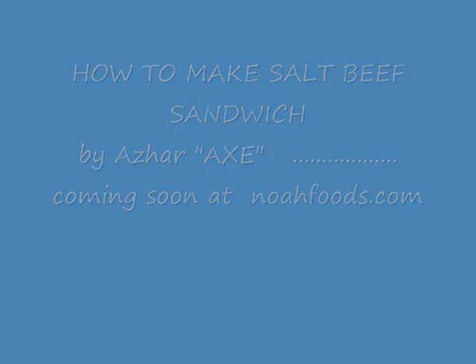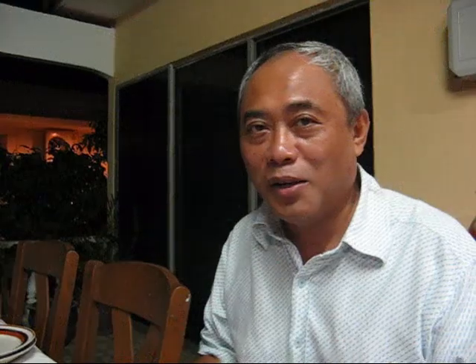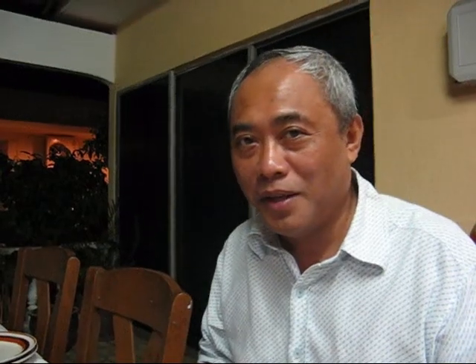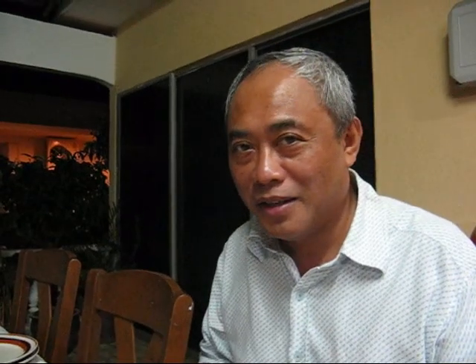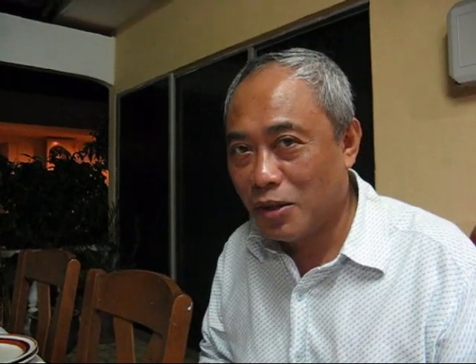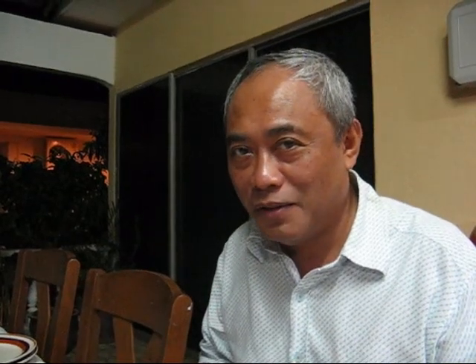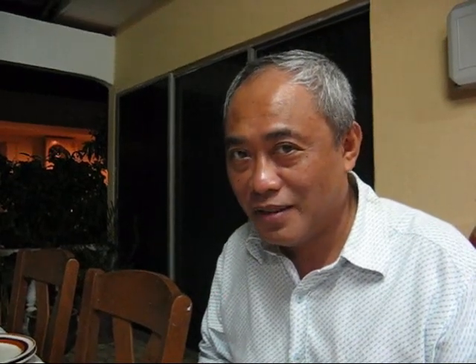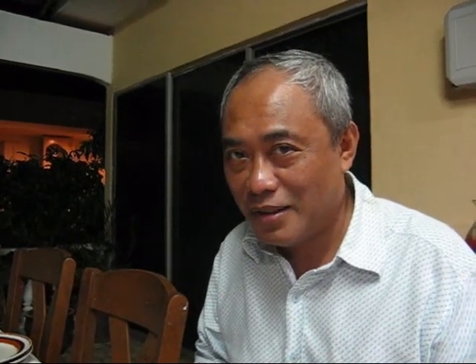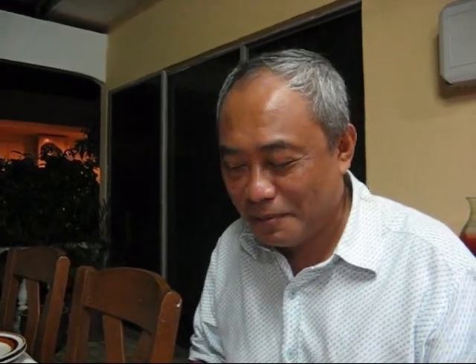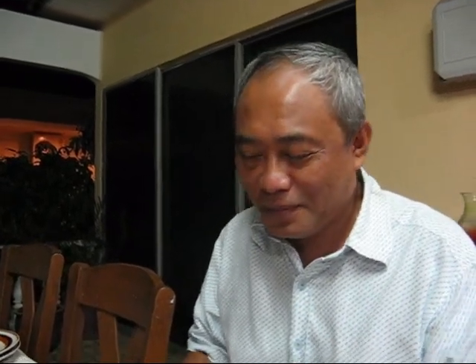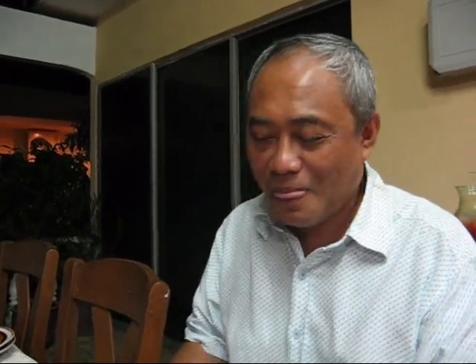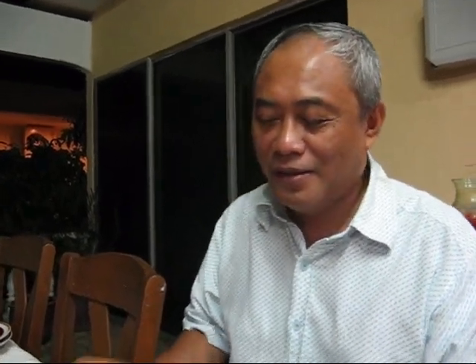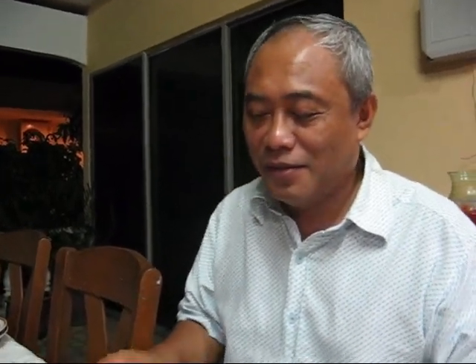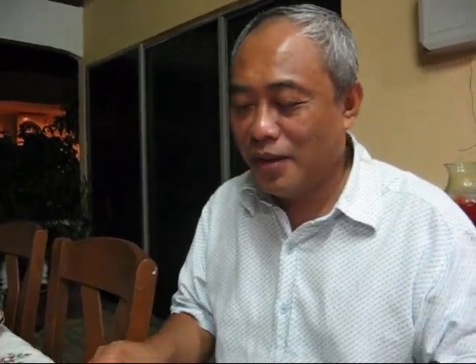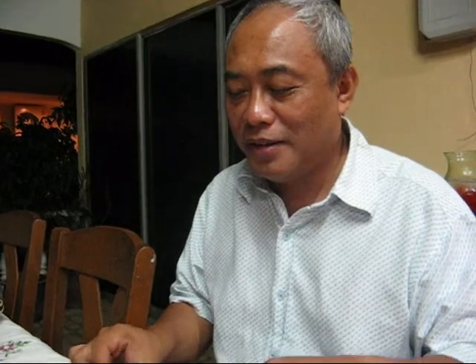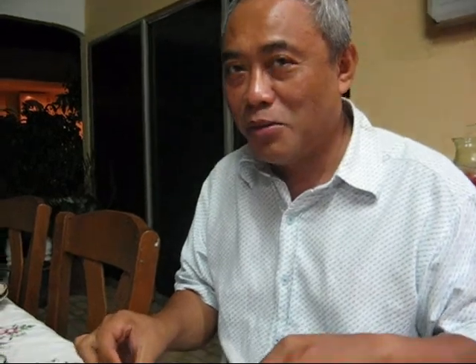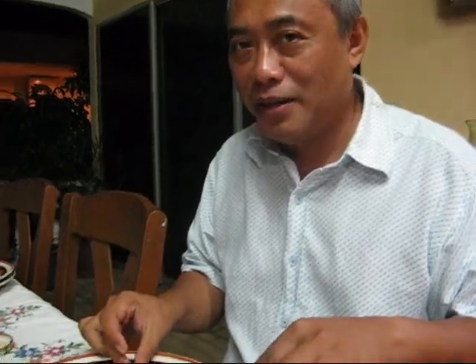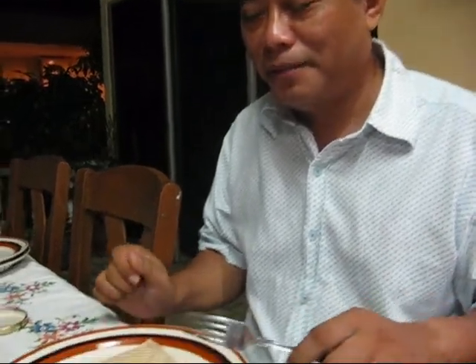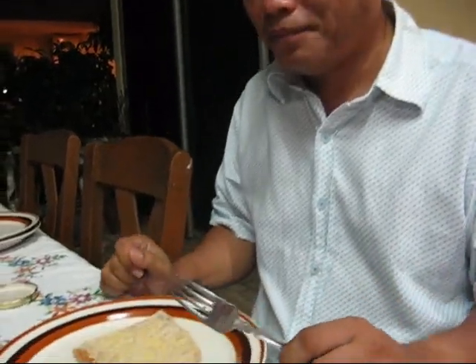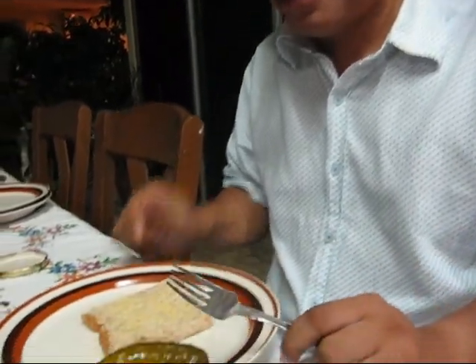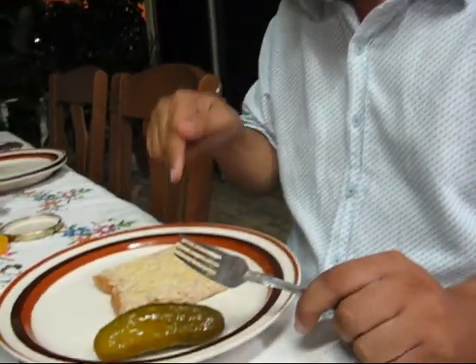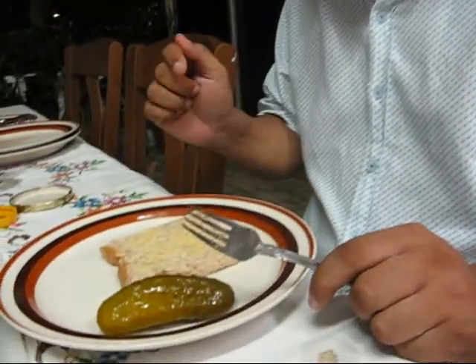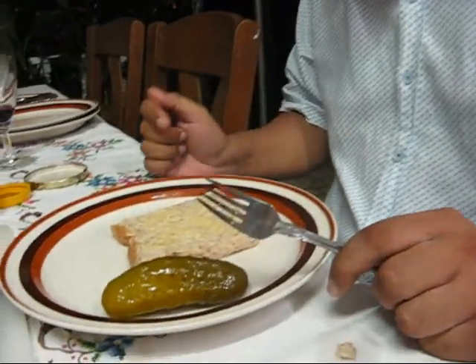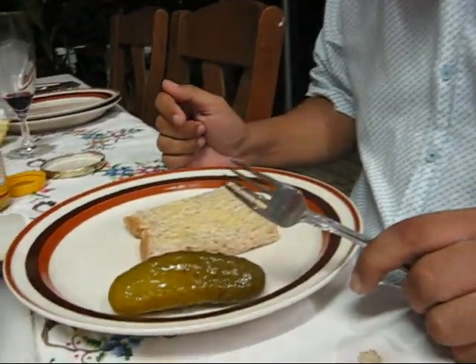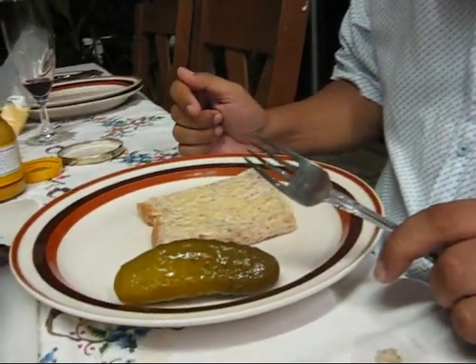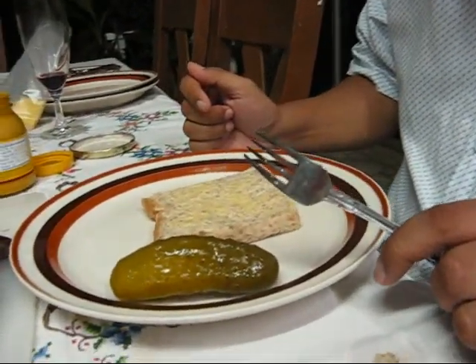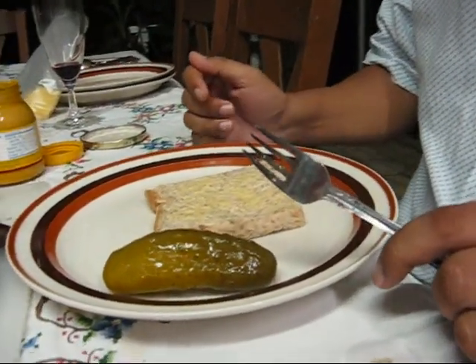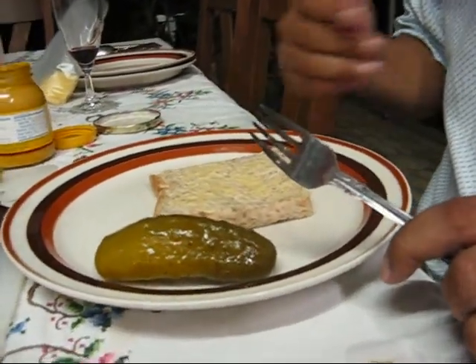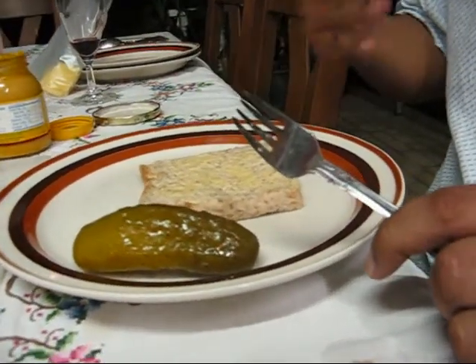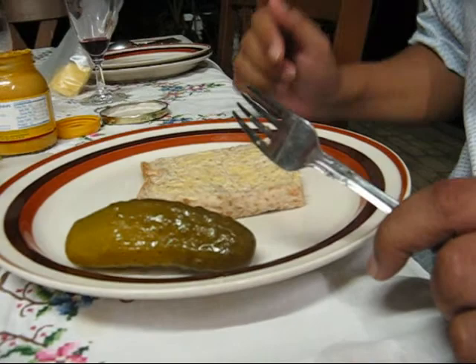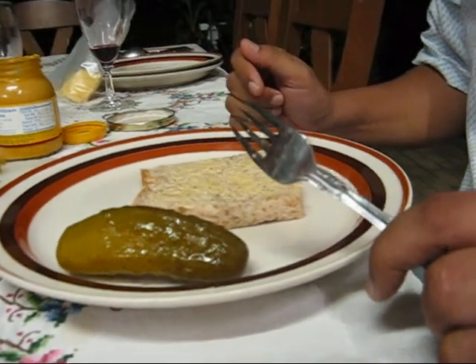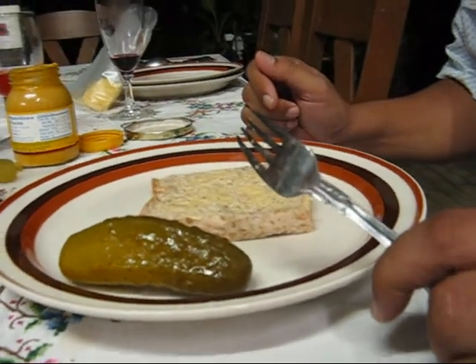How to make a salt beef sandwich. First you get brown bread, as you can see, and add a layer of butter.